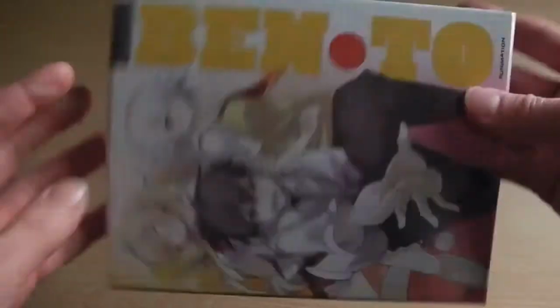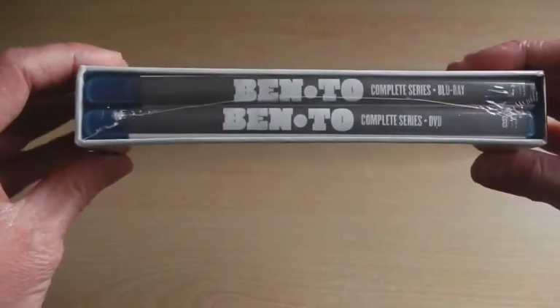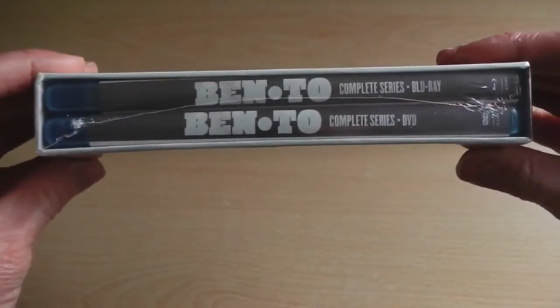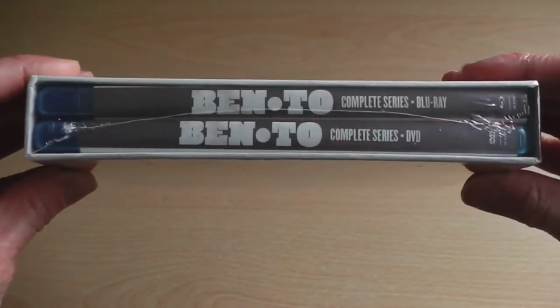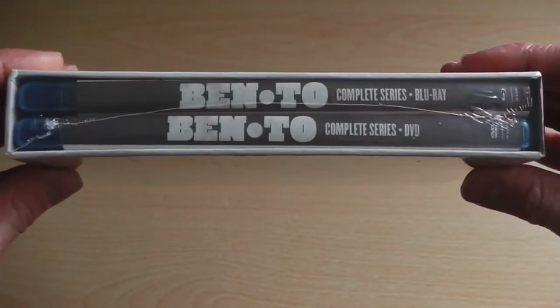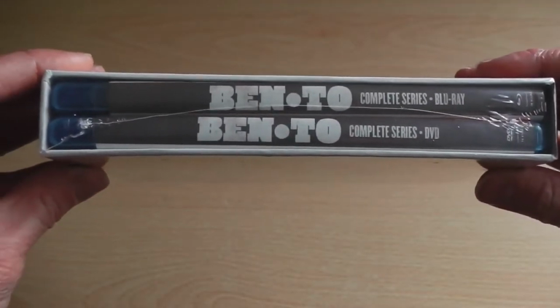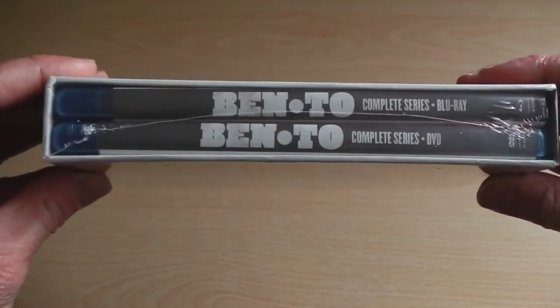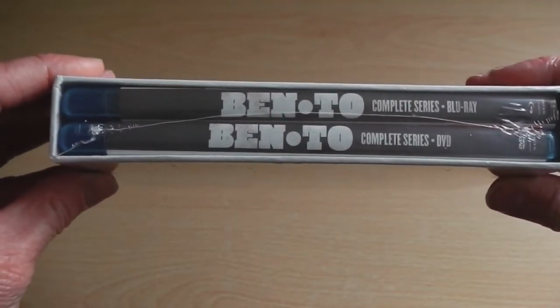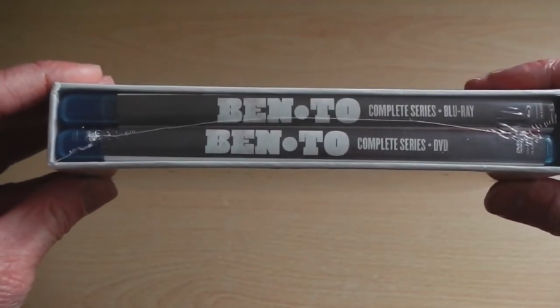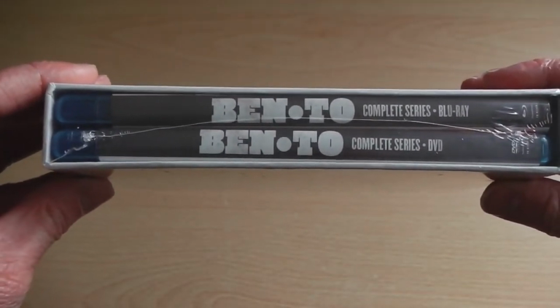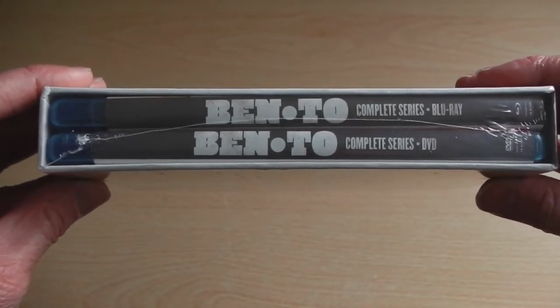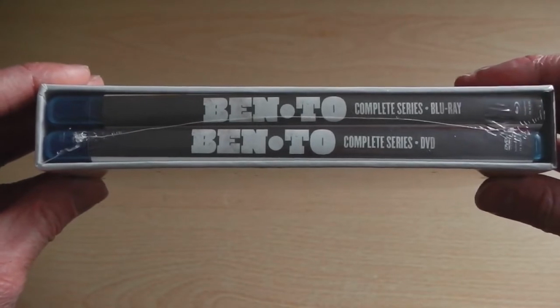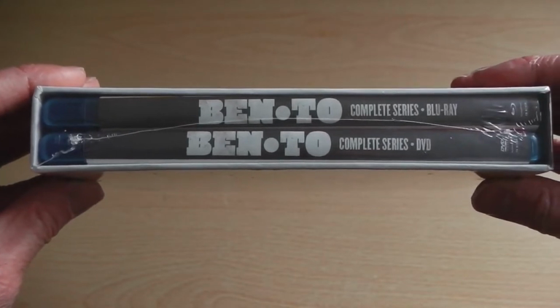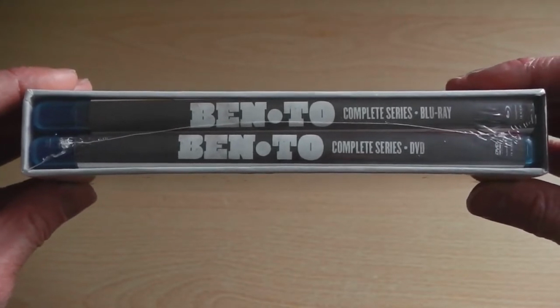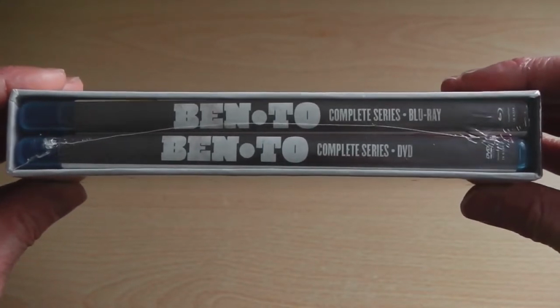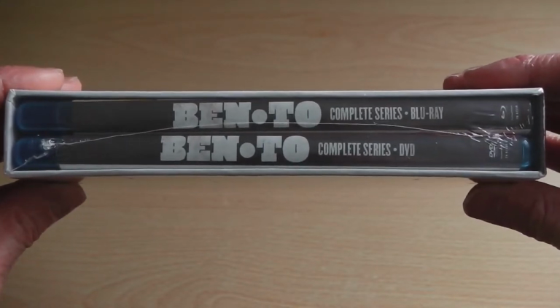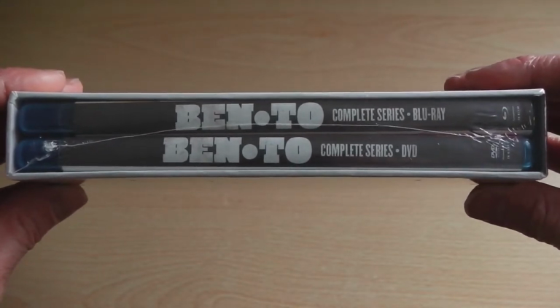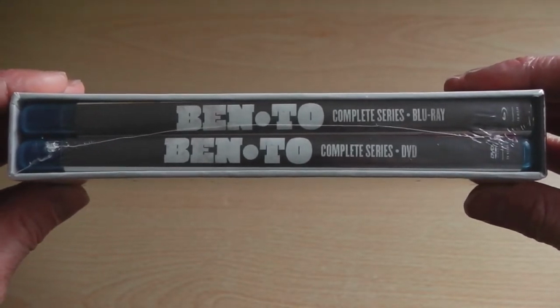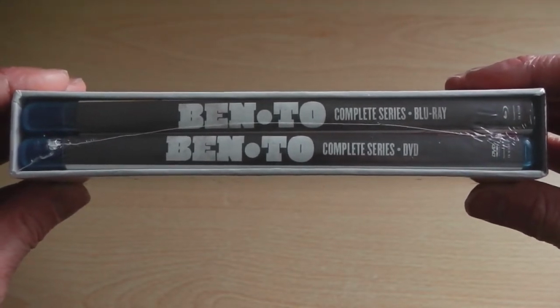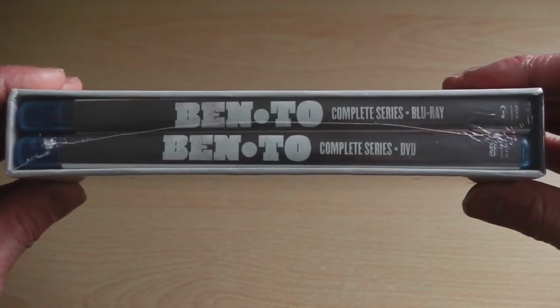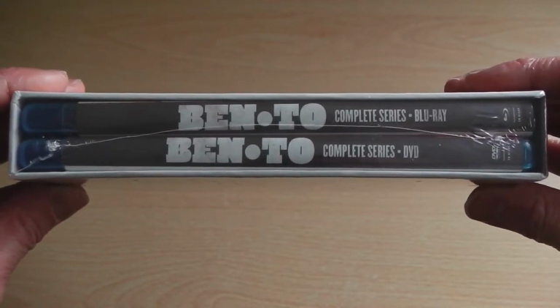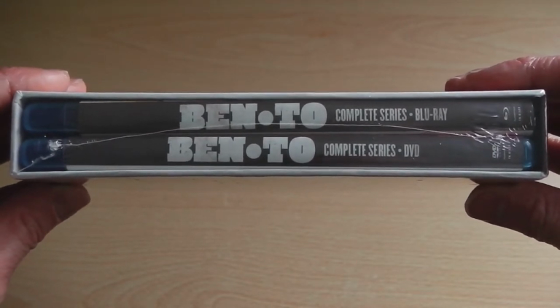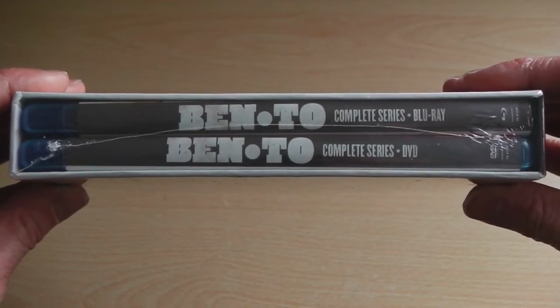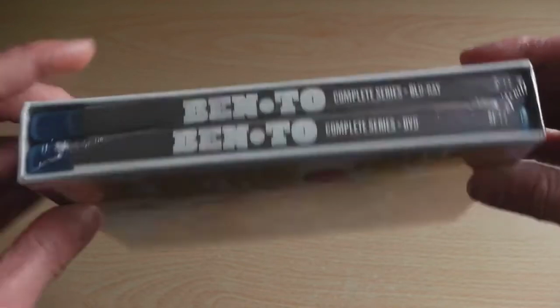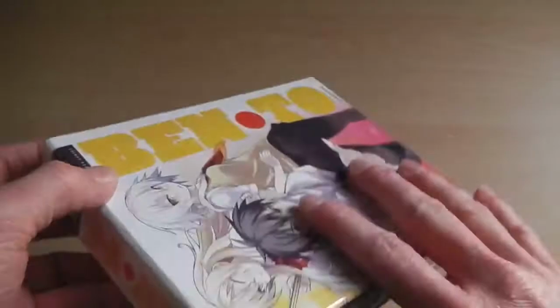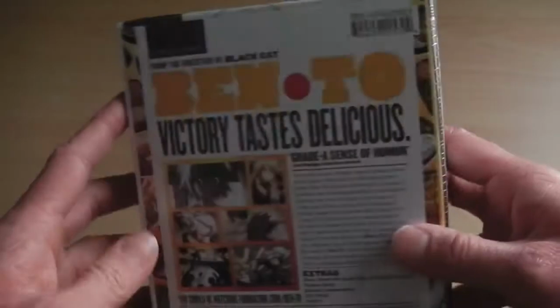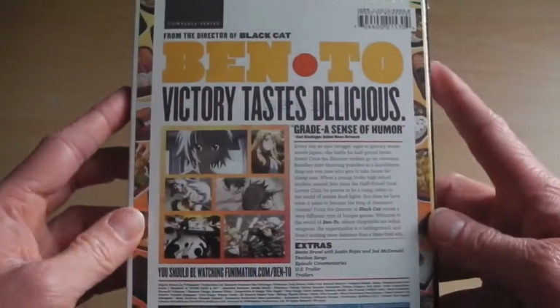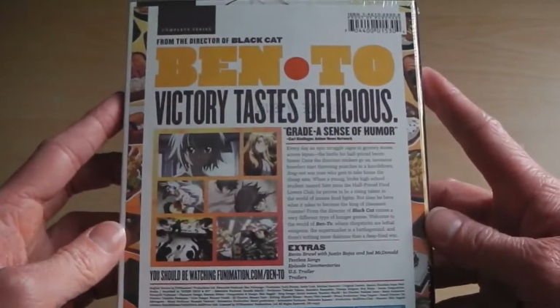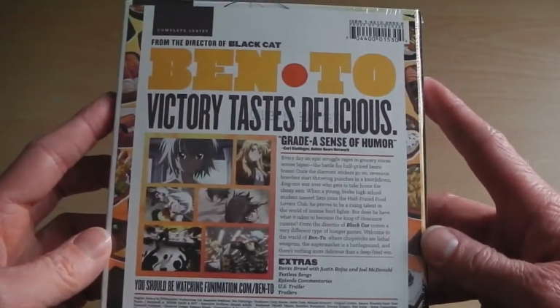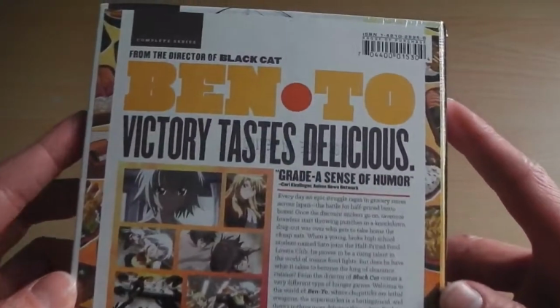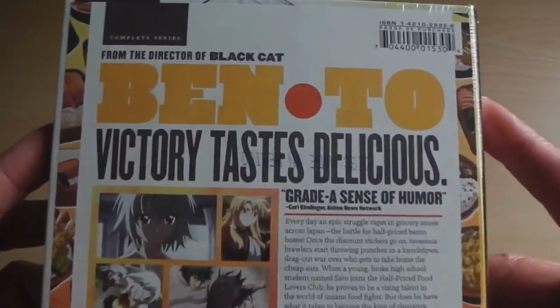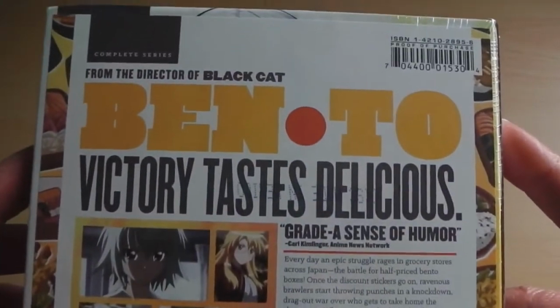Inside, it's two small thin Blu-Ray cases — one of which holds the DVD and one of which holds the Blu-Ray — so pretty standard in terms of Funimation releases.